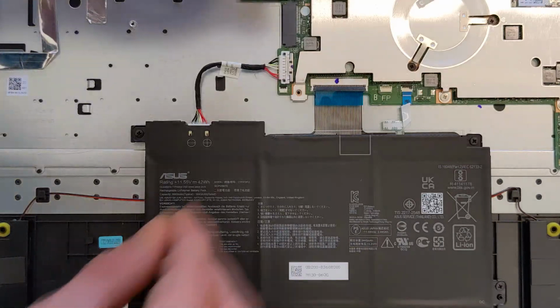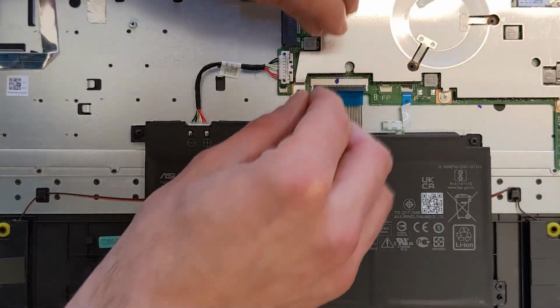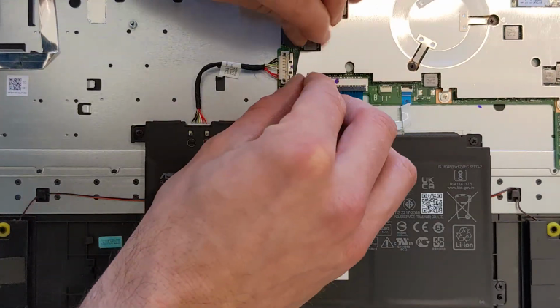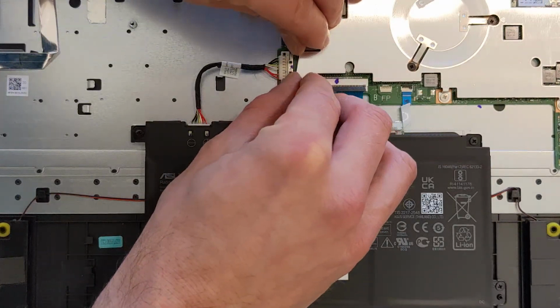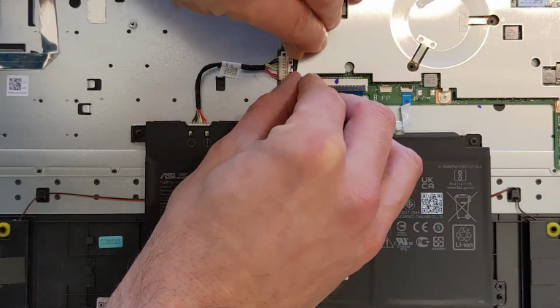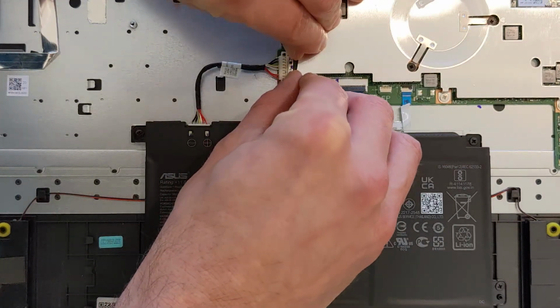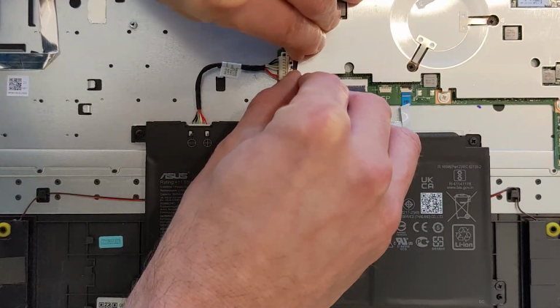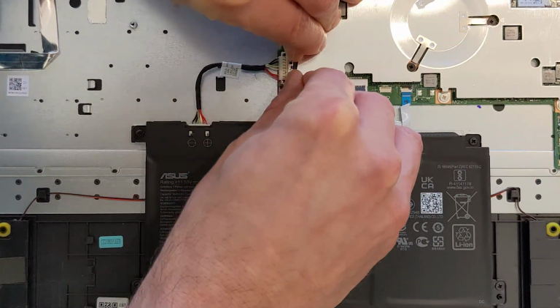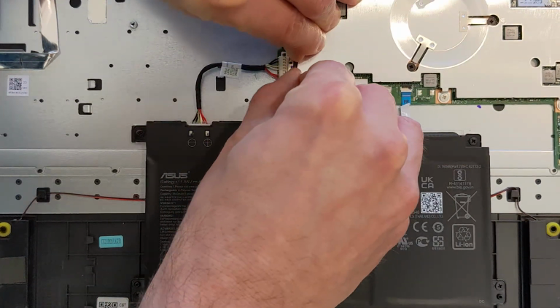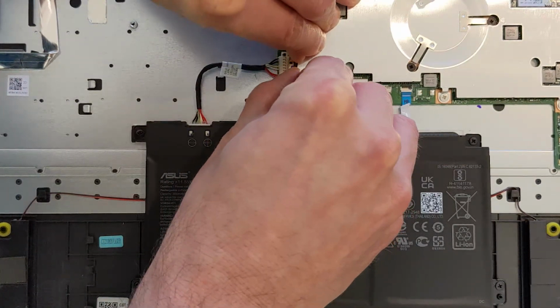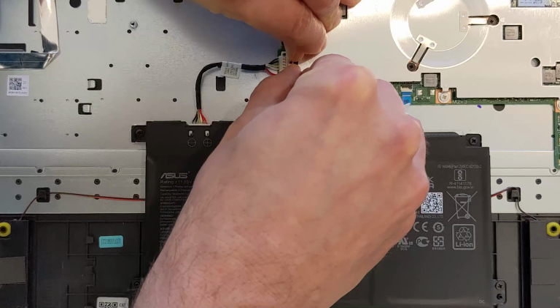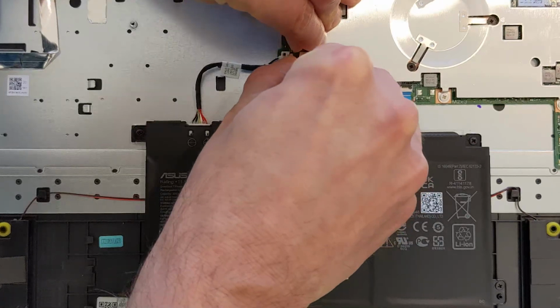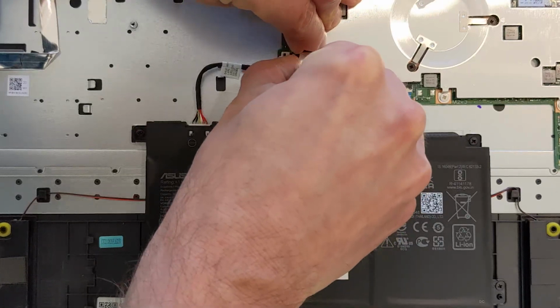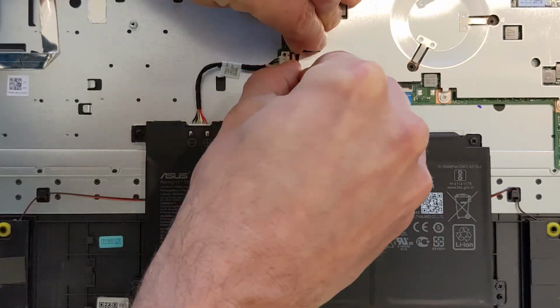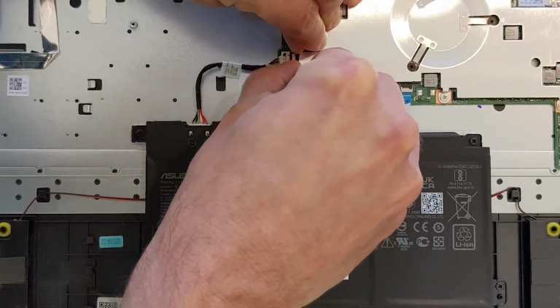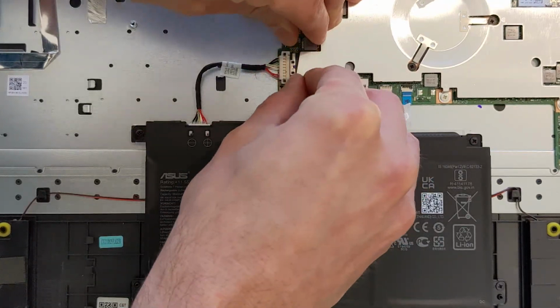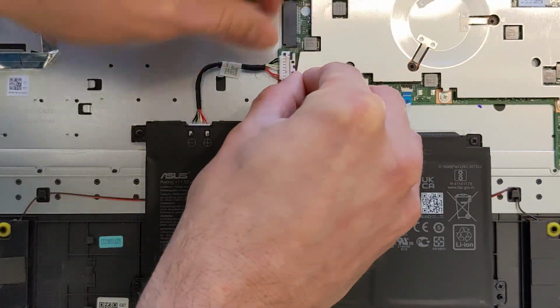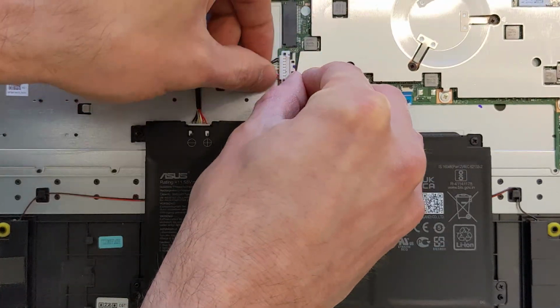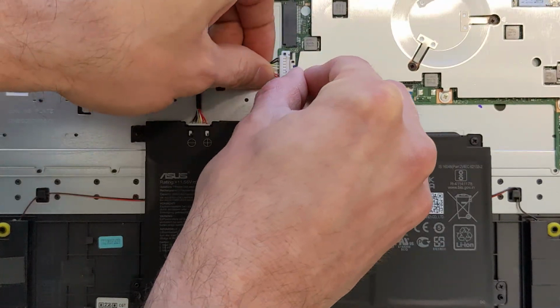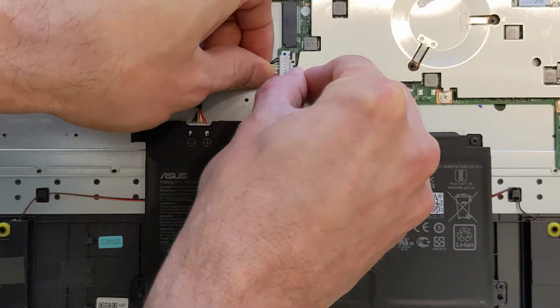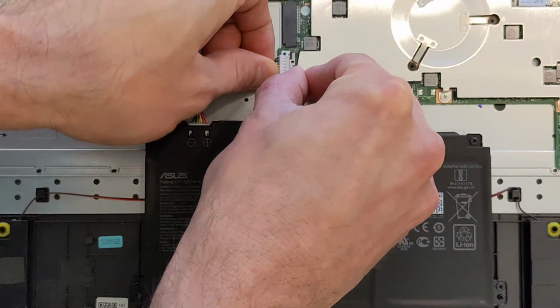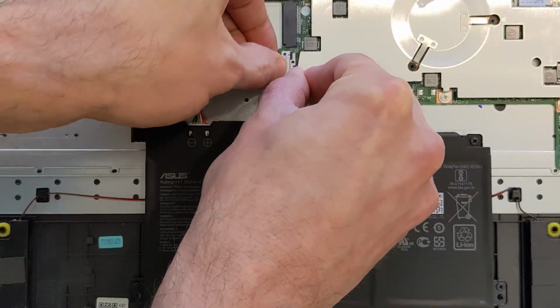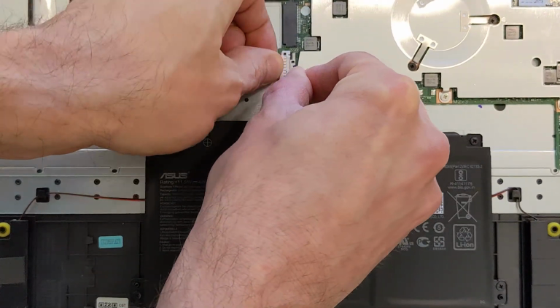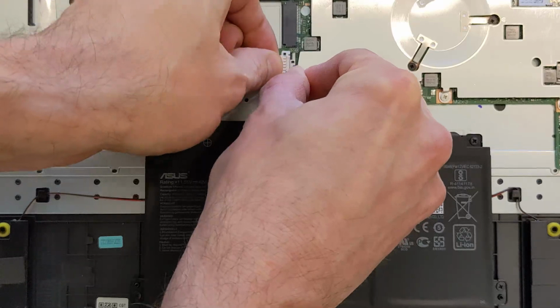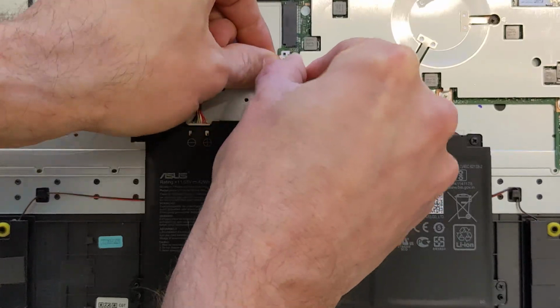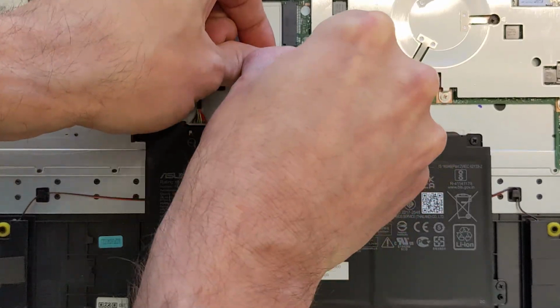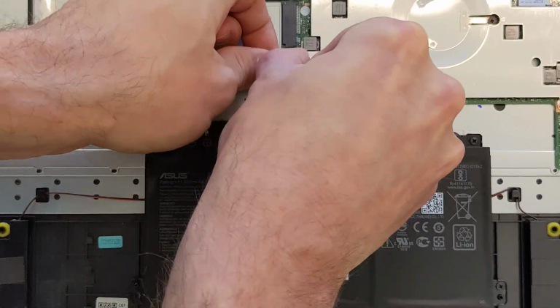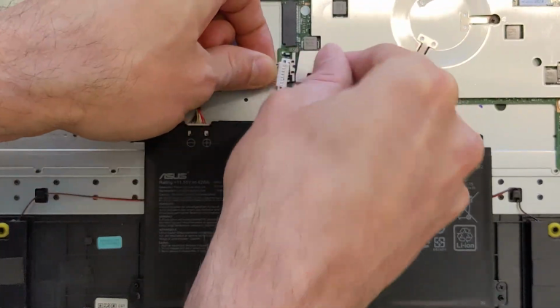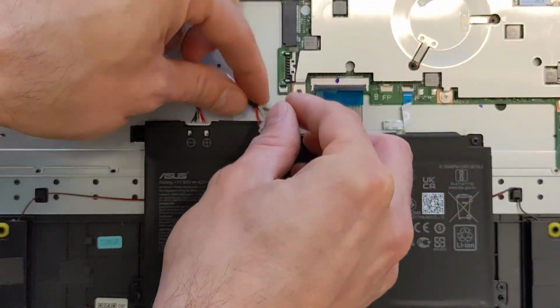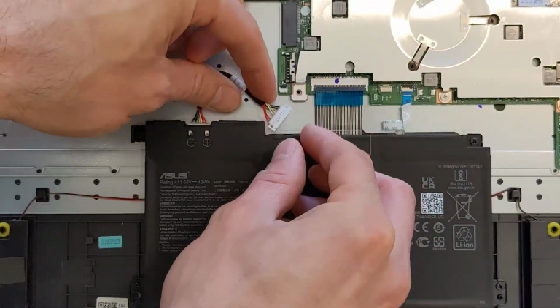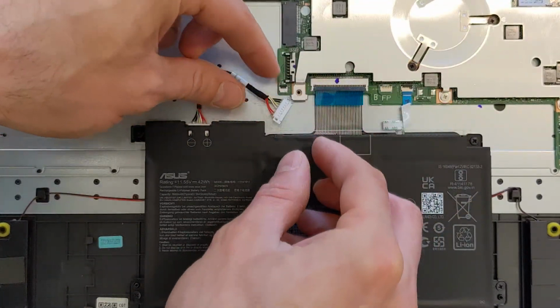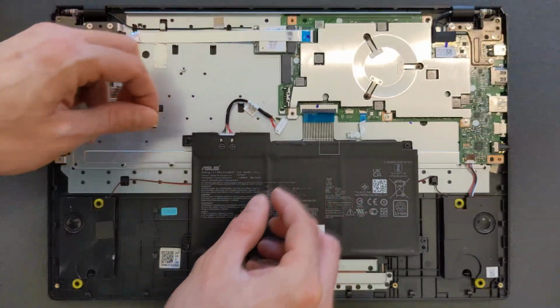Before you start upgrading anything, you can disconnect the battery. You can see it's simple enough - you have to push back that little metal clip there. Battery disconnected.